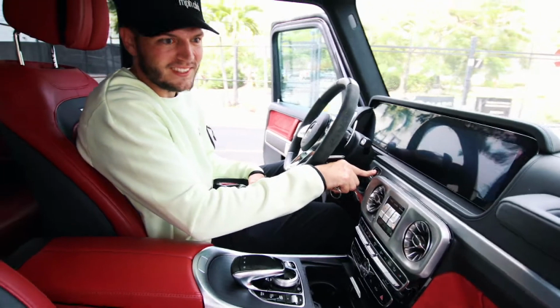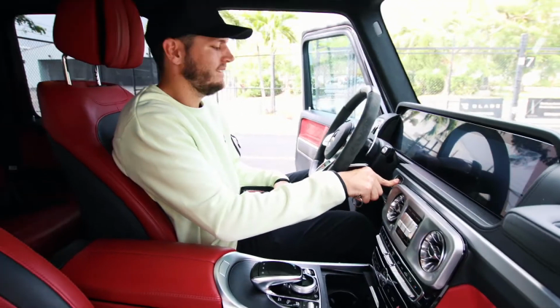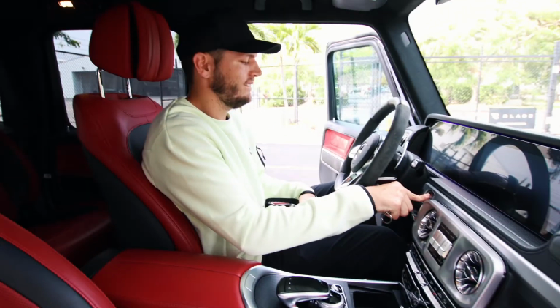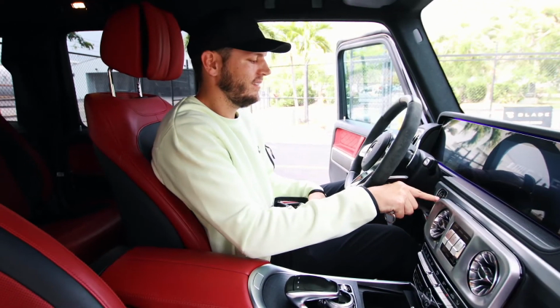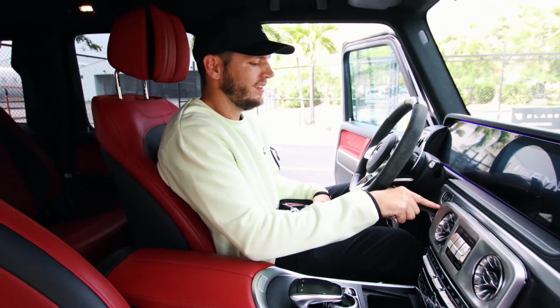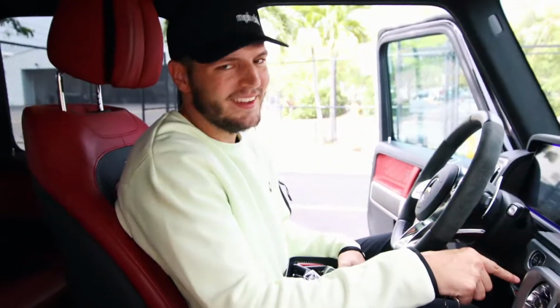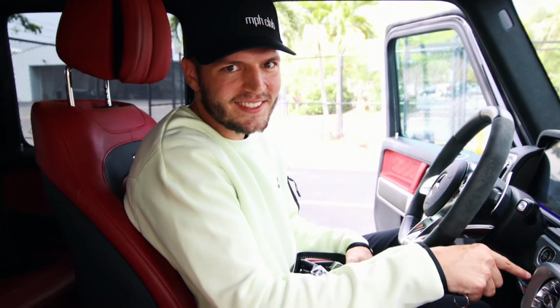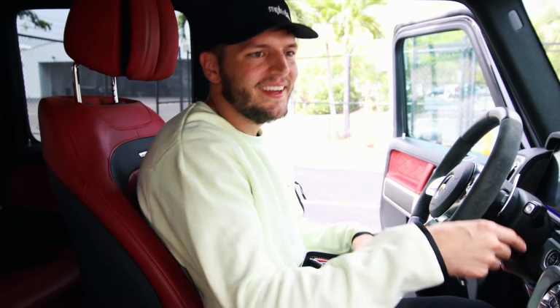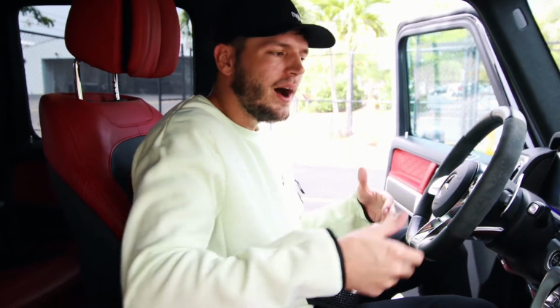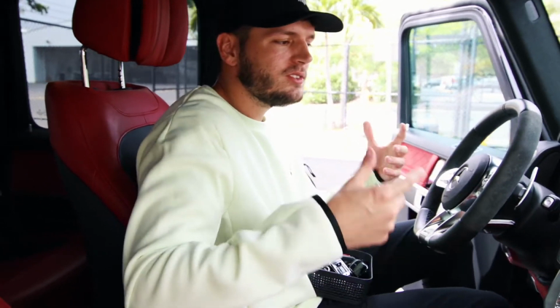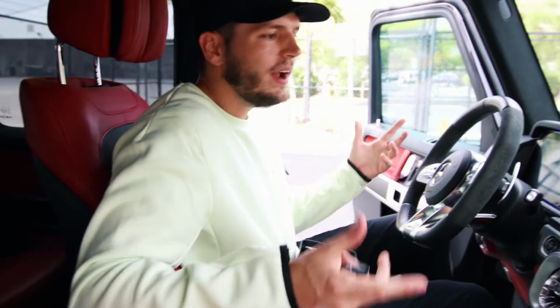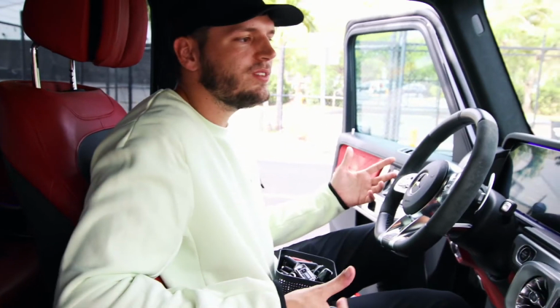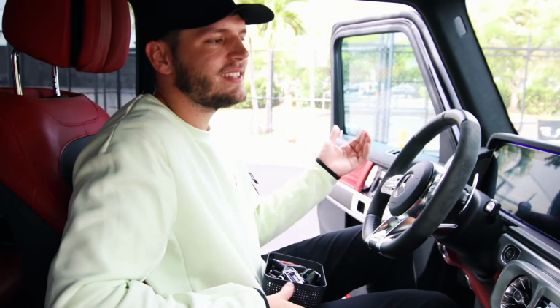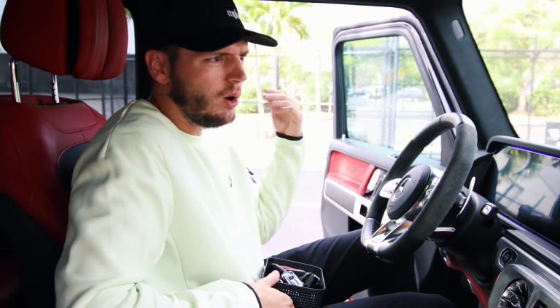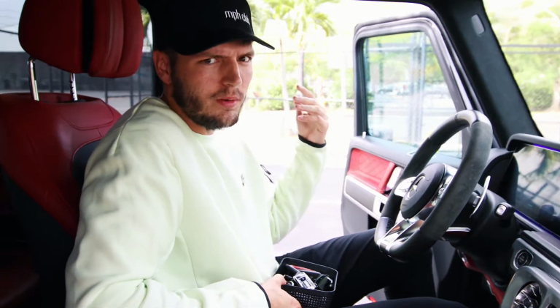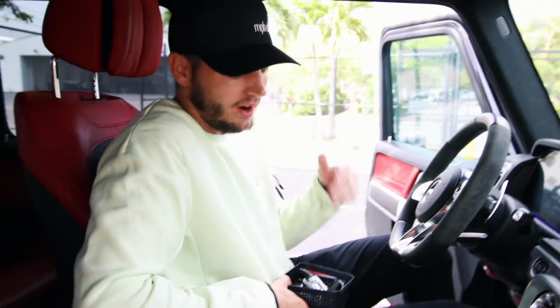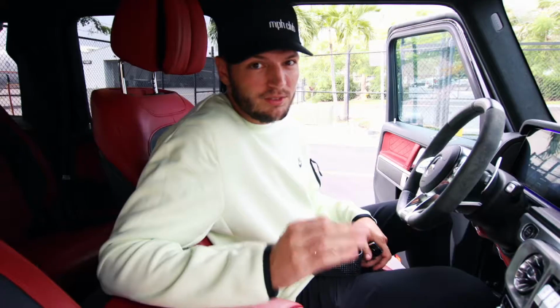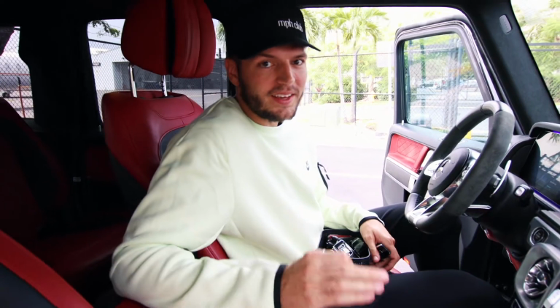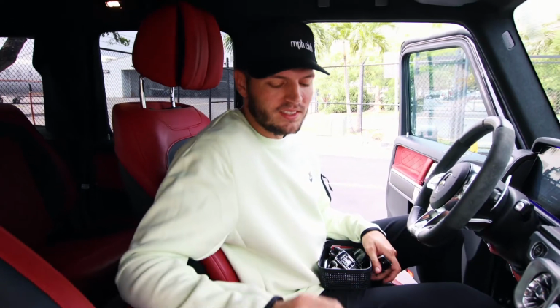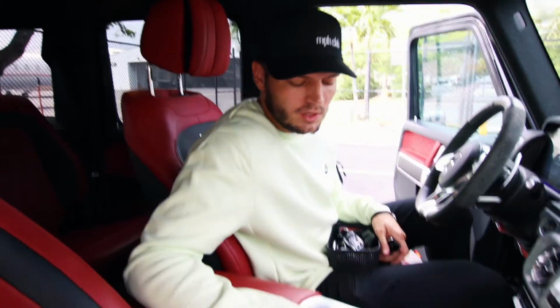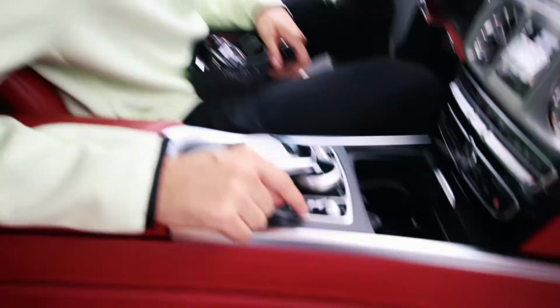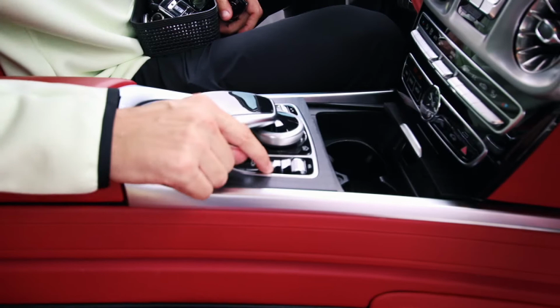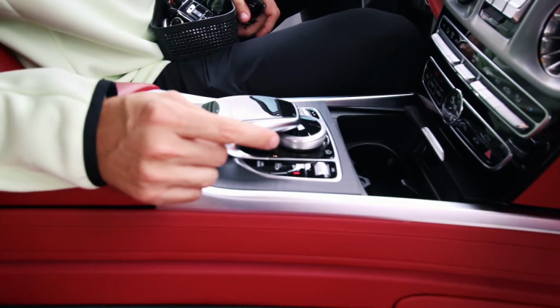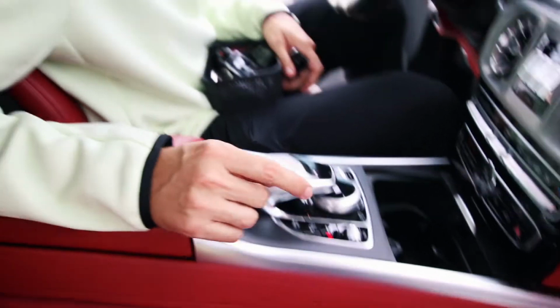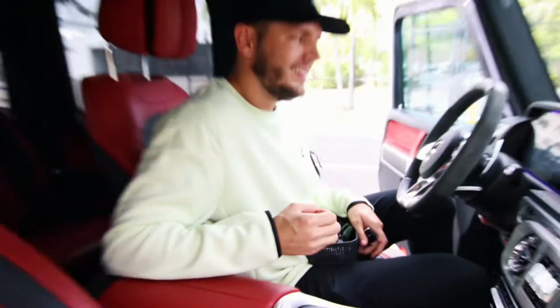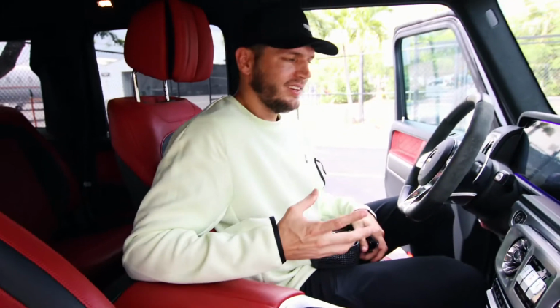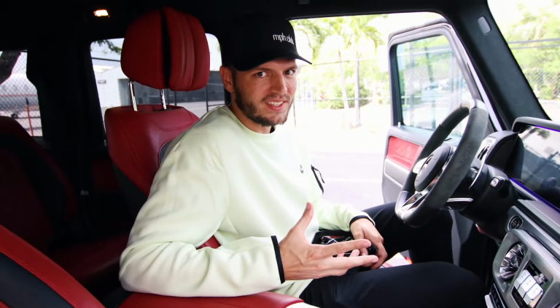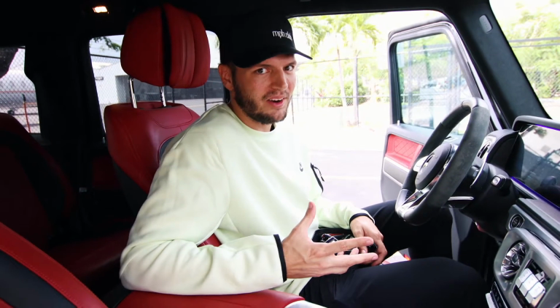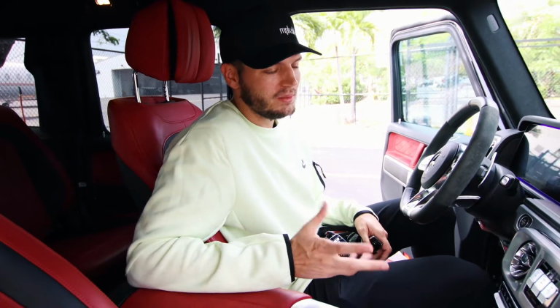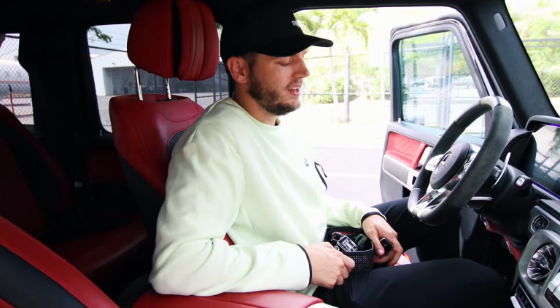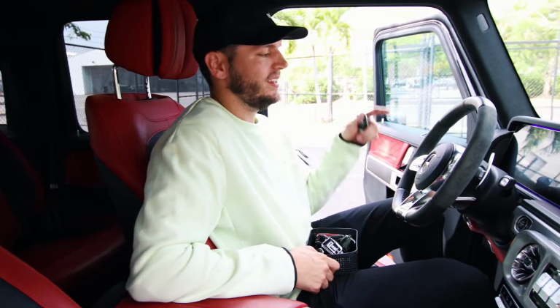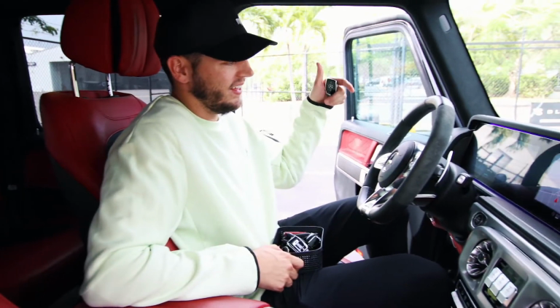It's a modern super SUV that sounds like an old-school muscle car. It's a valvetronic exhaust system, so when you click this button the light turns on — you notice it gets louder. You know something just opened up. Listen to this.